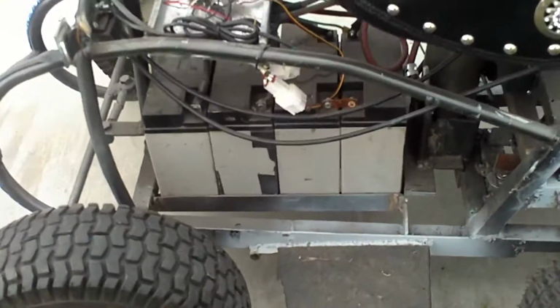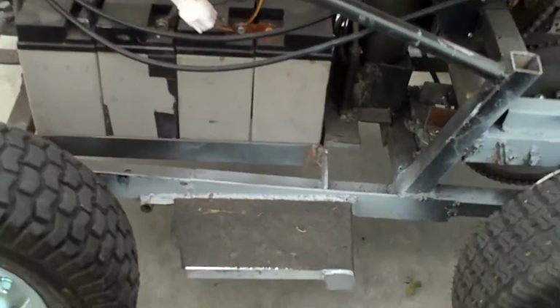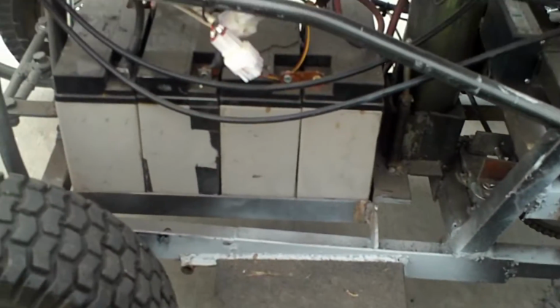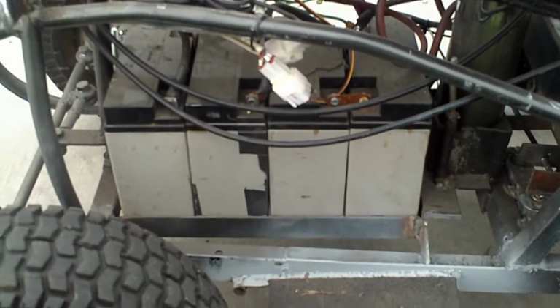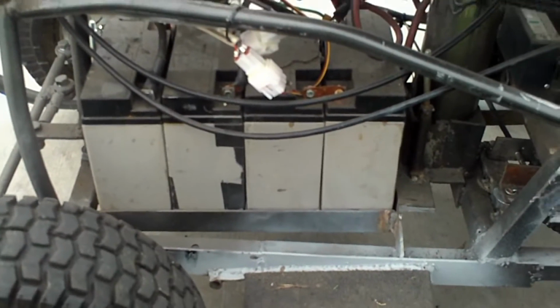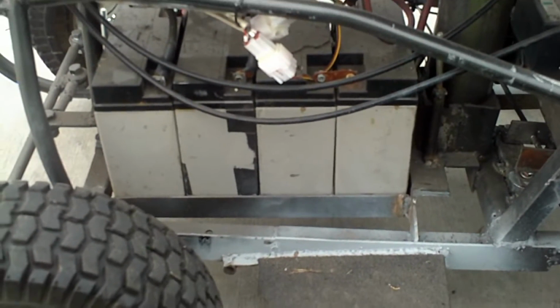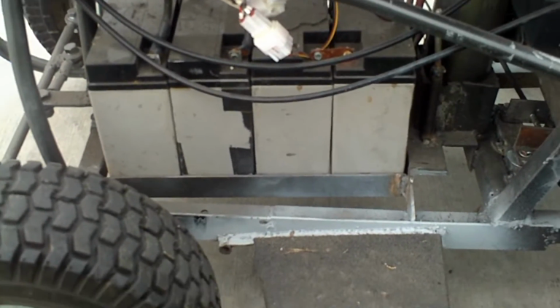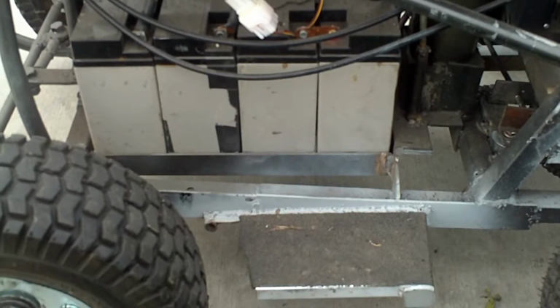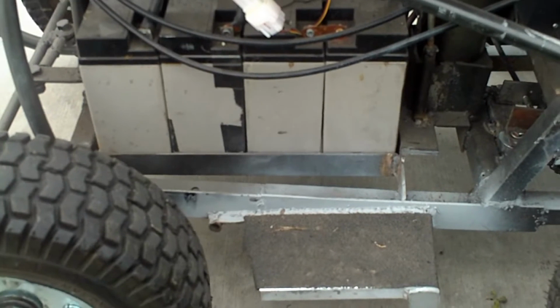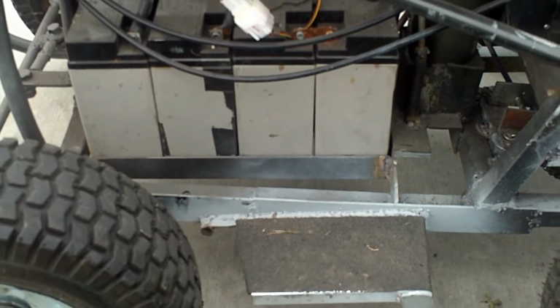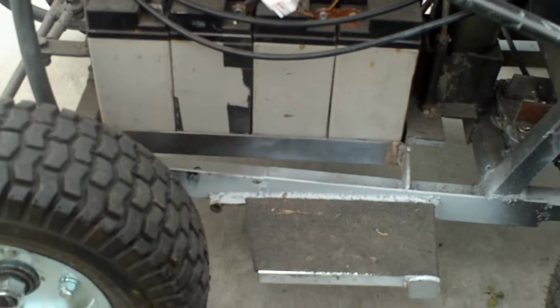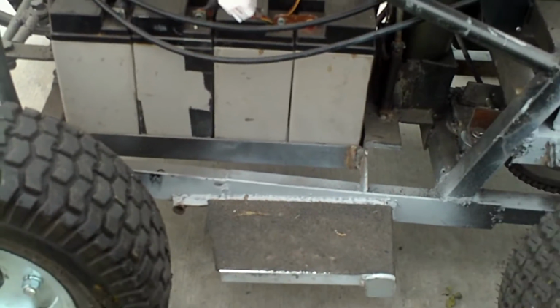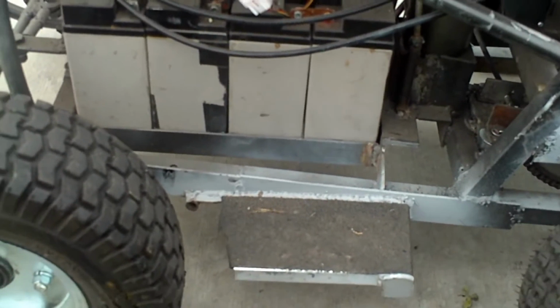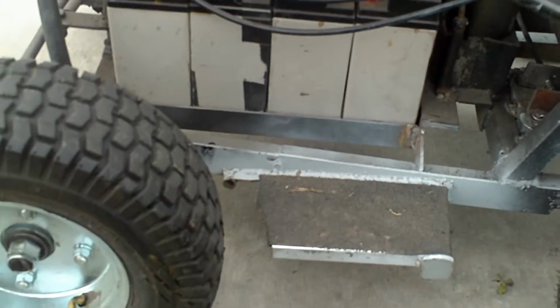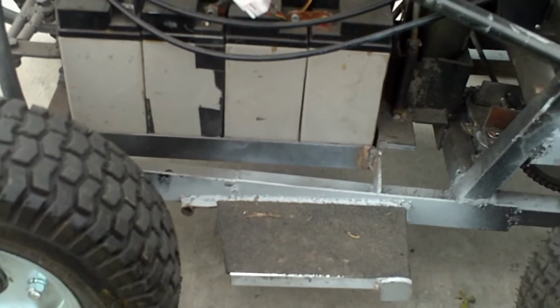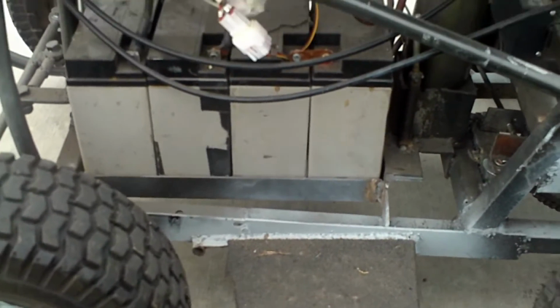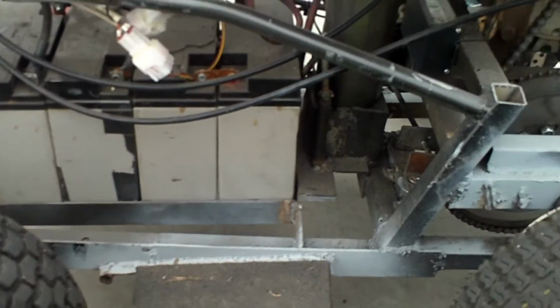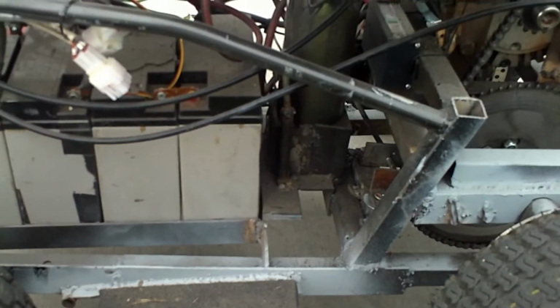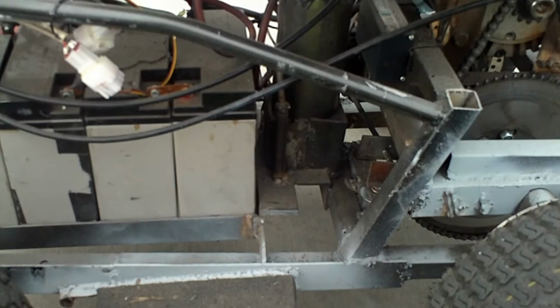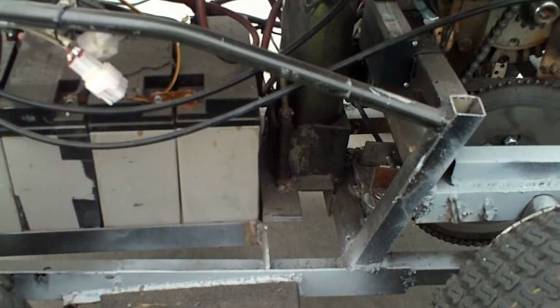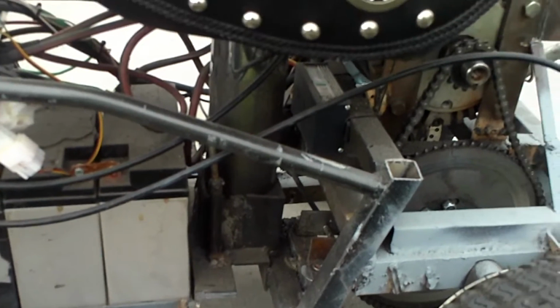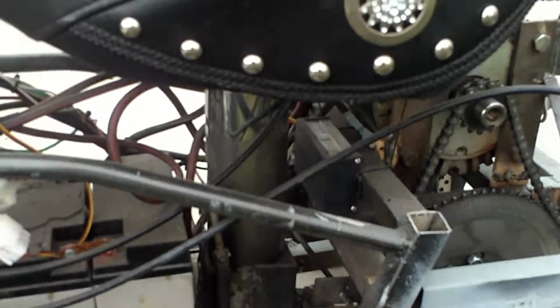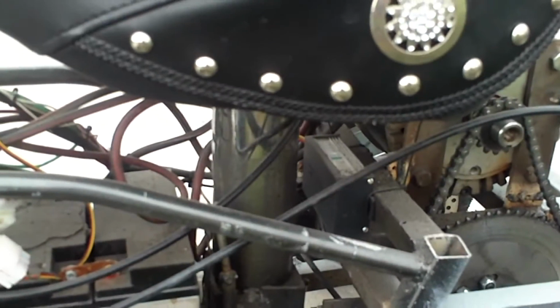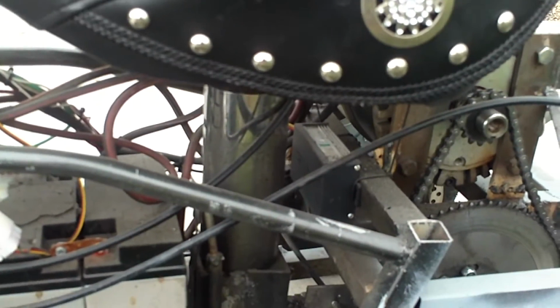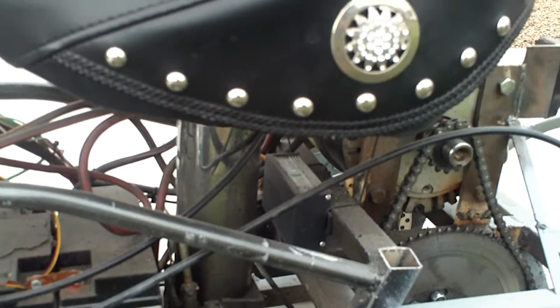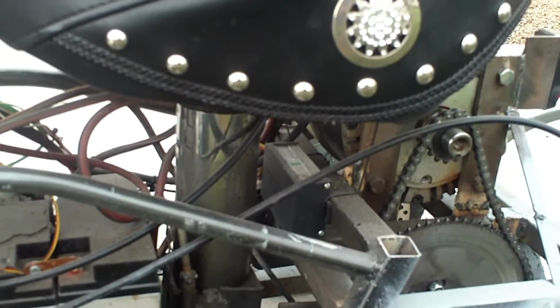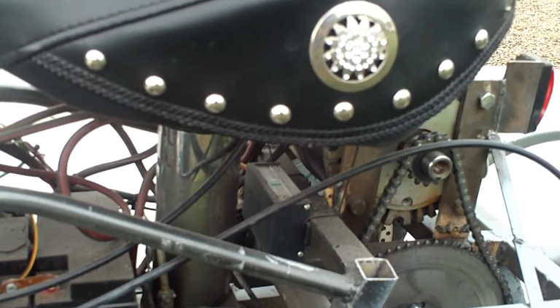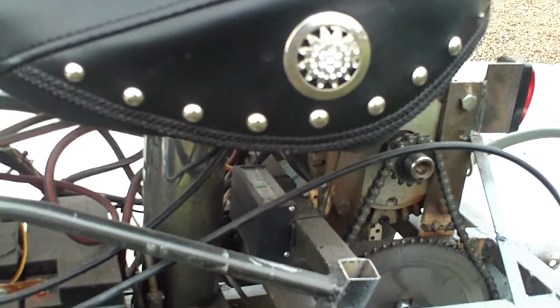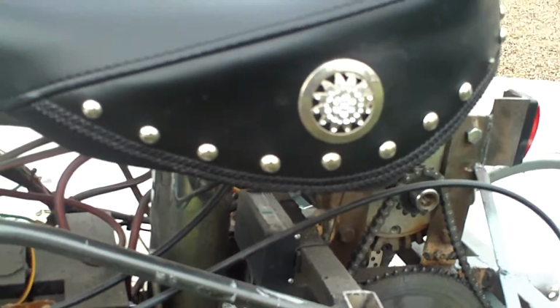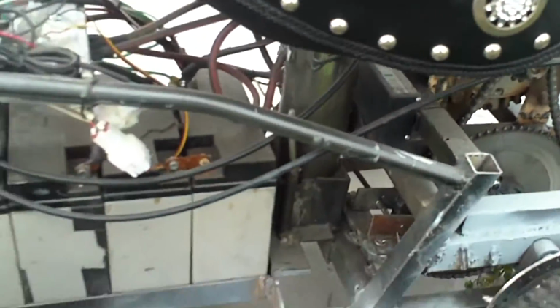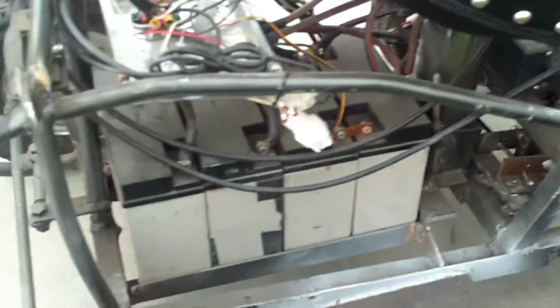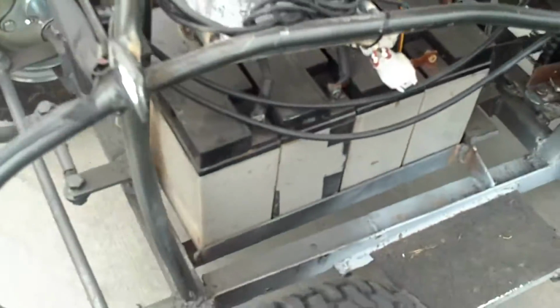There are the four batteries. I used copper bus — actually battery jumper cable — to make my cable lines. Let me raise the seat for you guys so you can see under there.